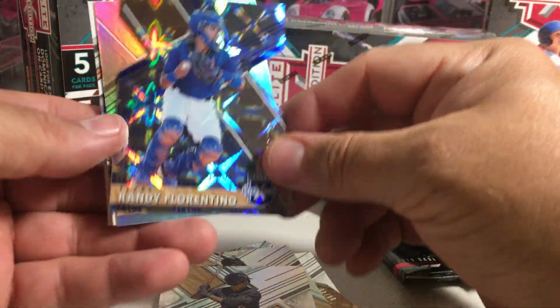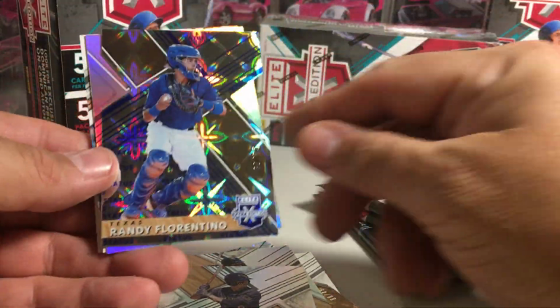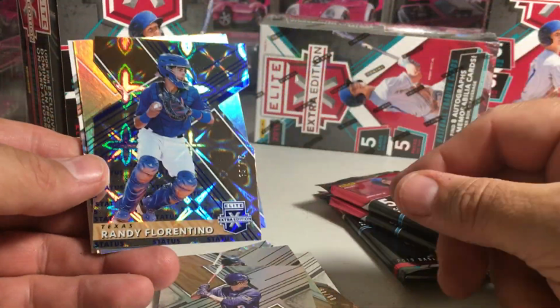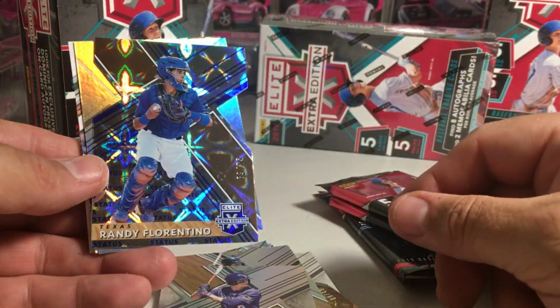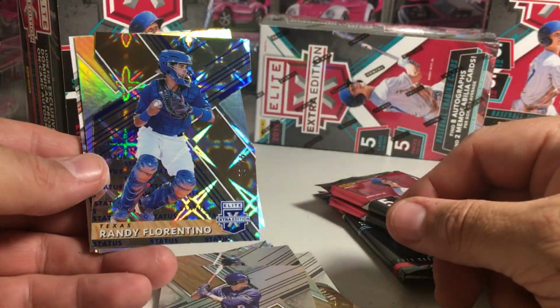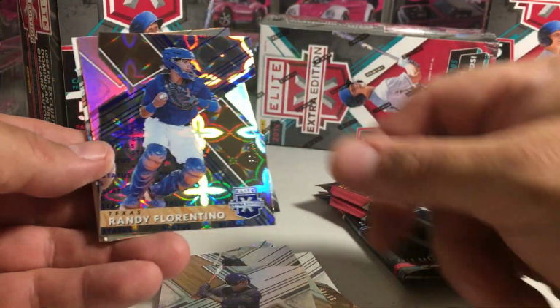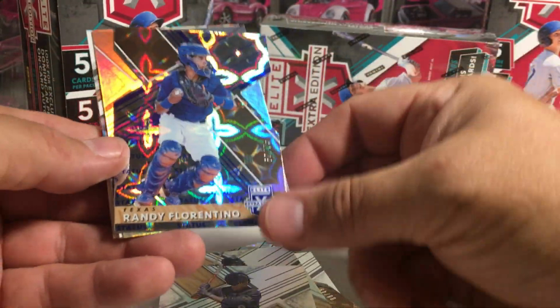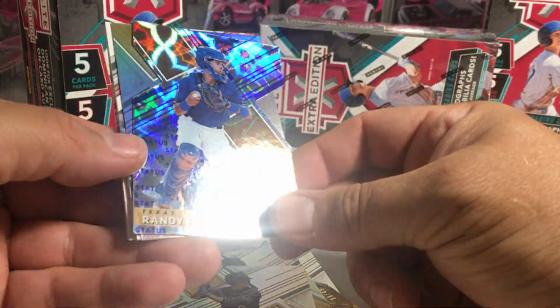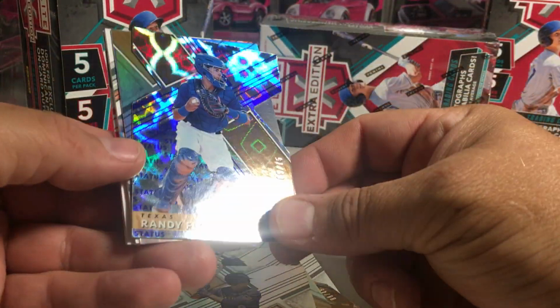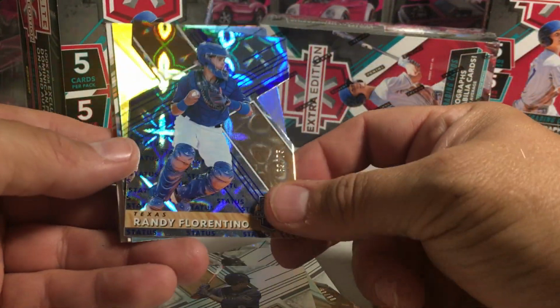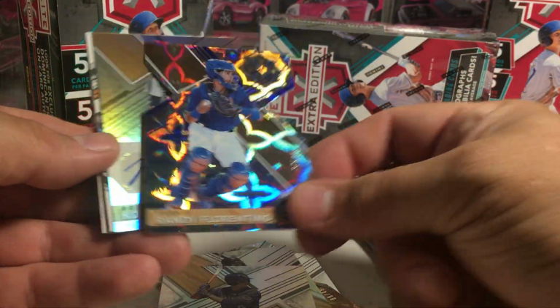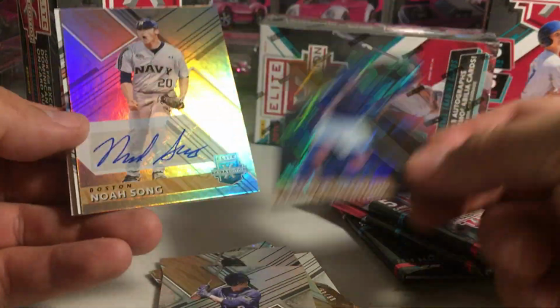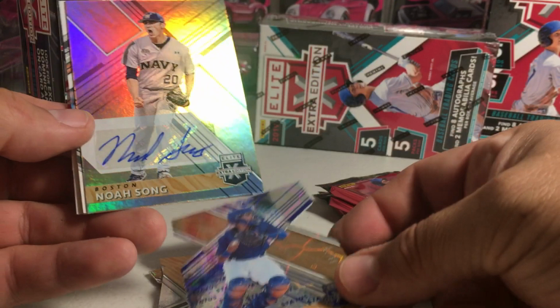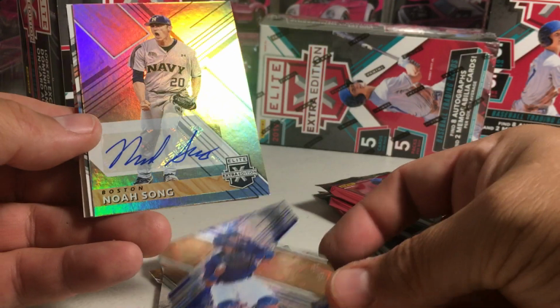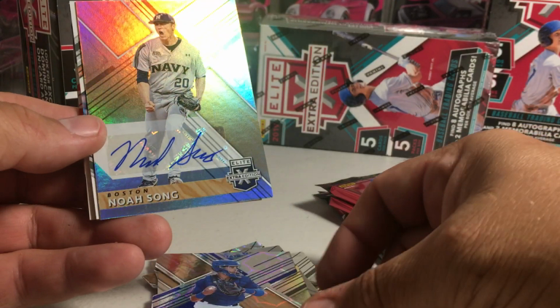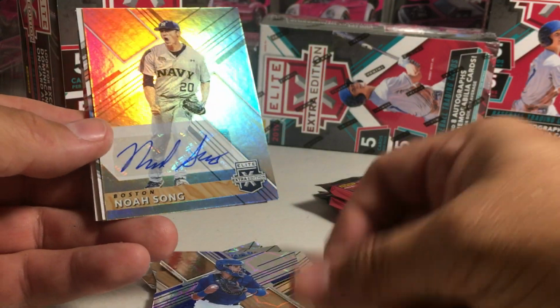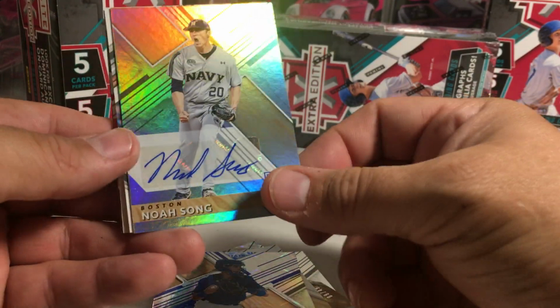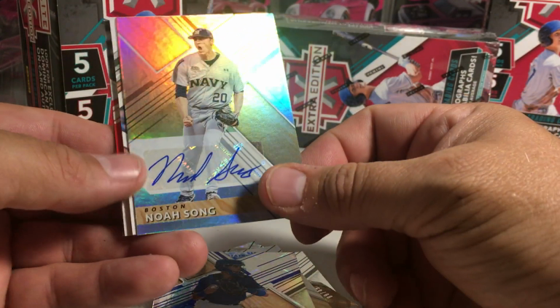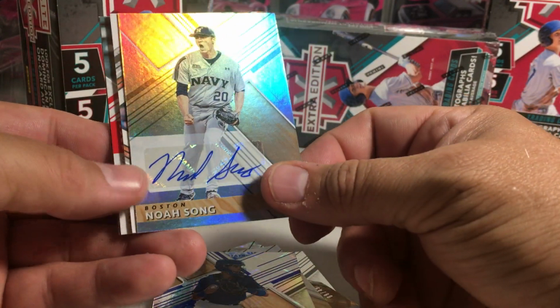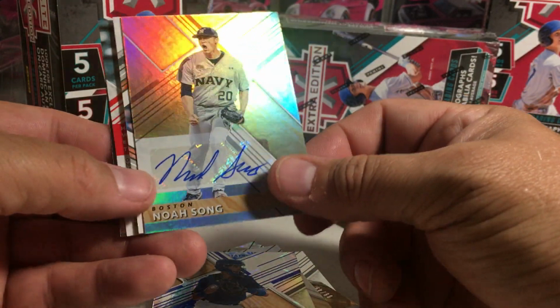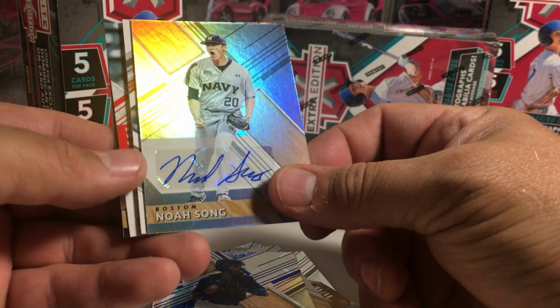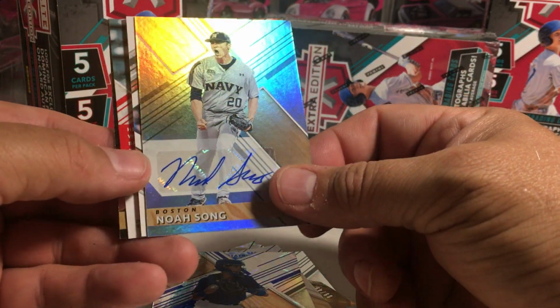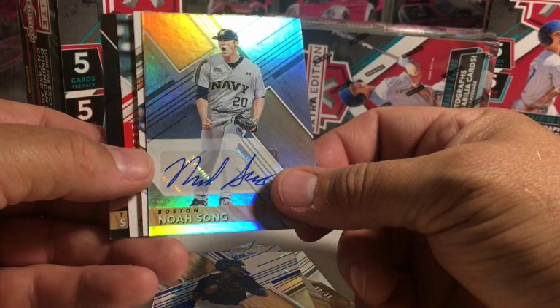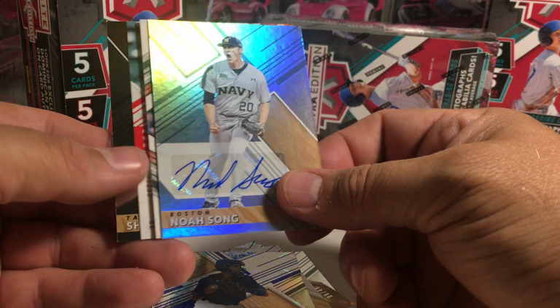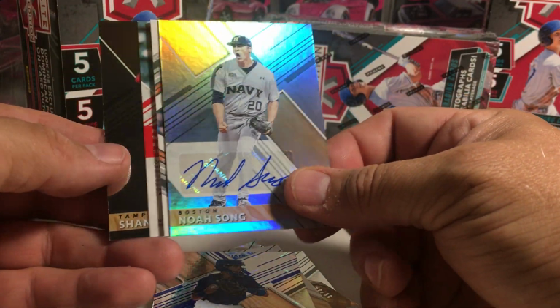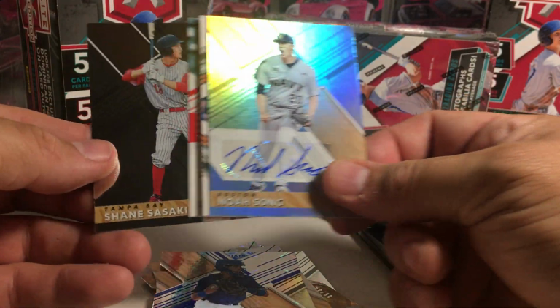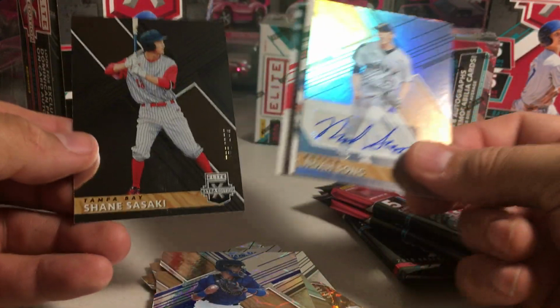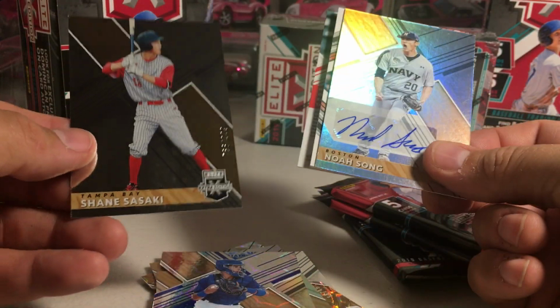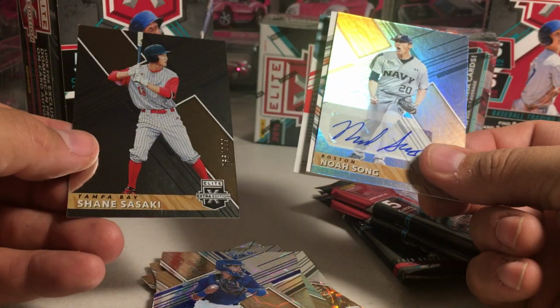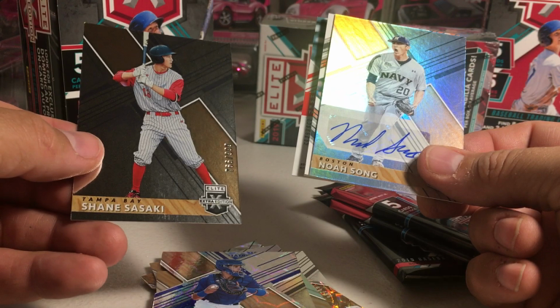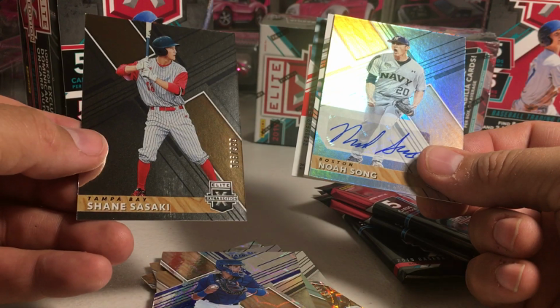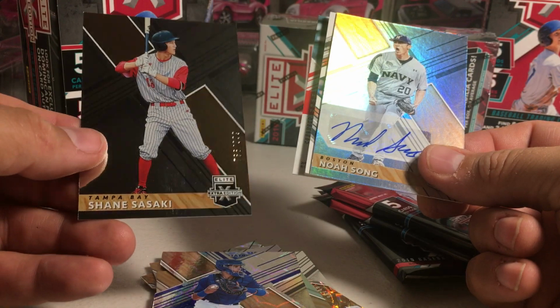We've got Randy Florentino out of 75. Noah Song — another not-numbered auto.